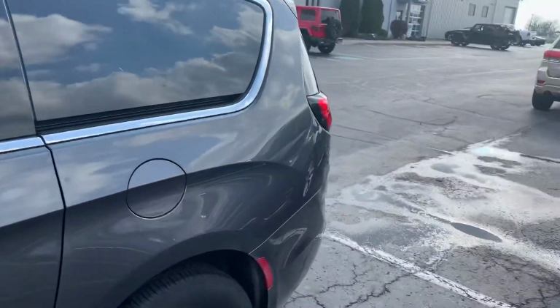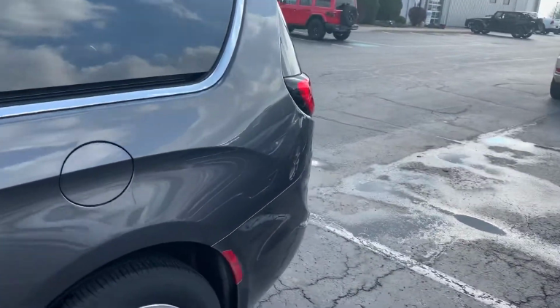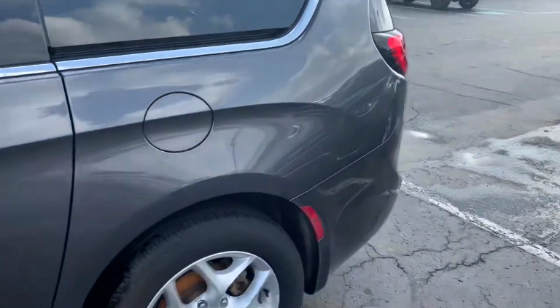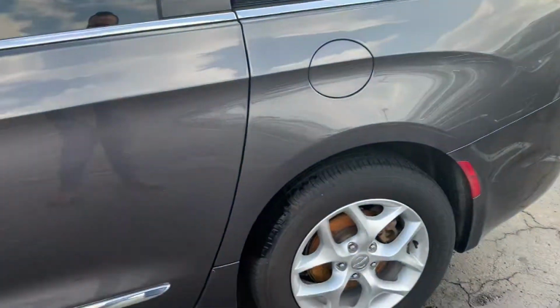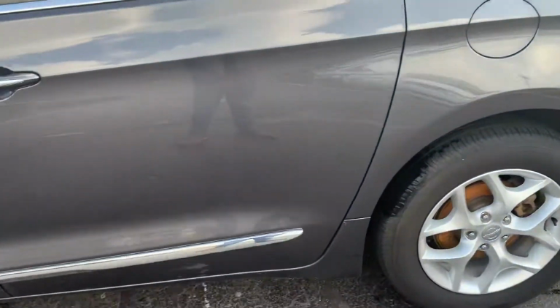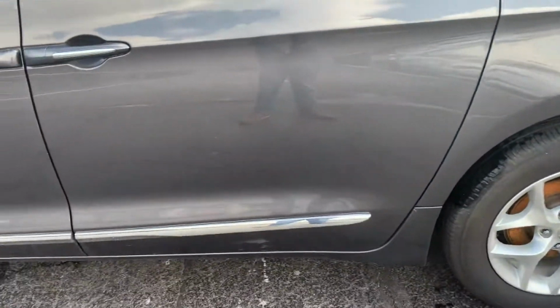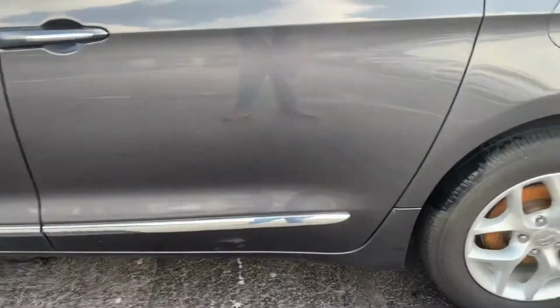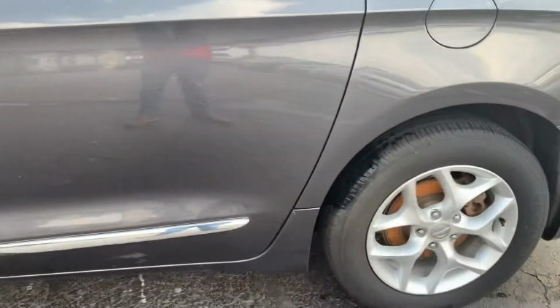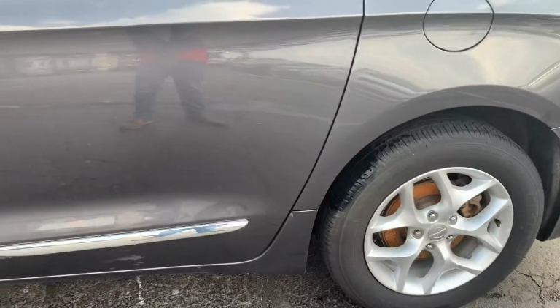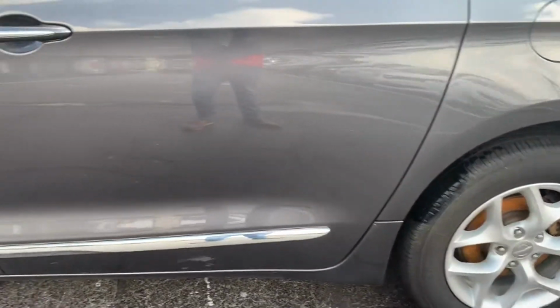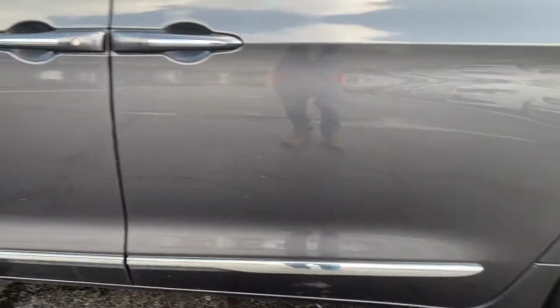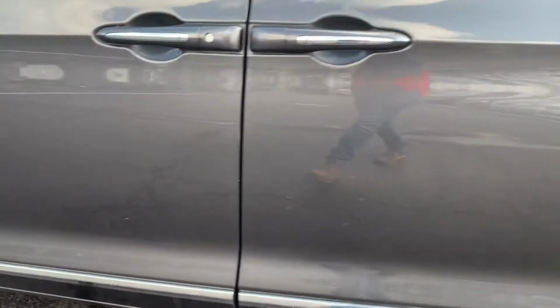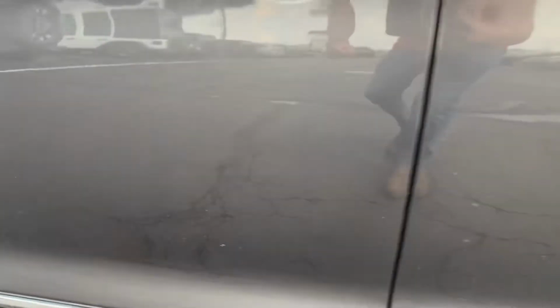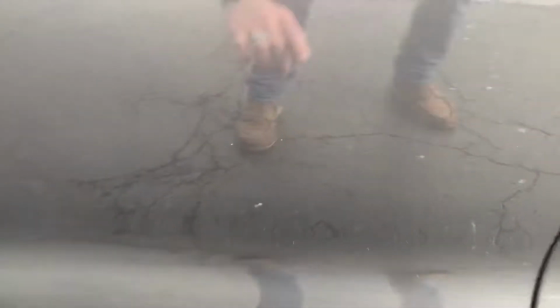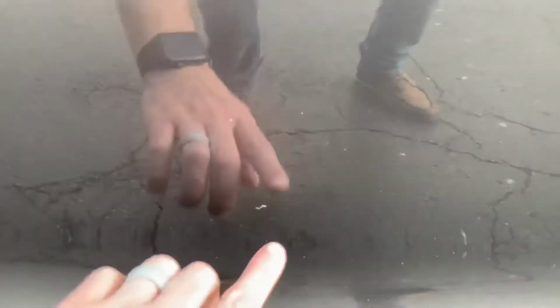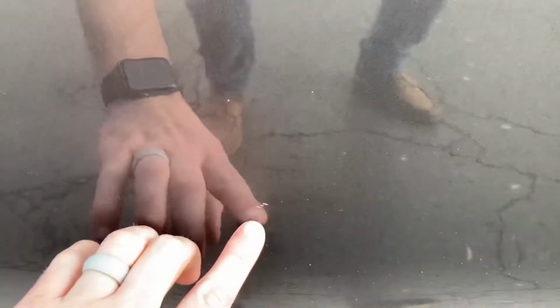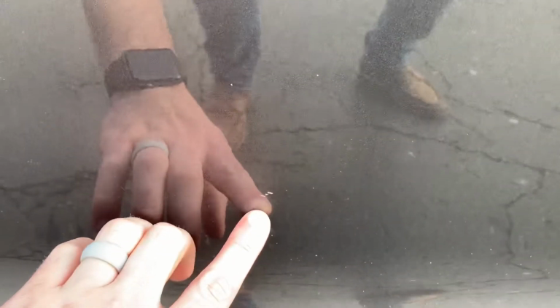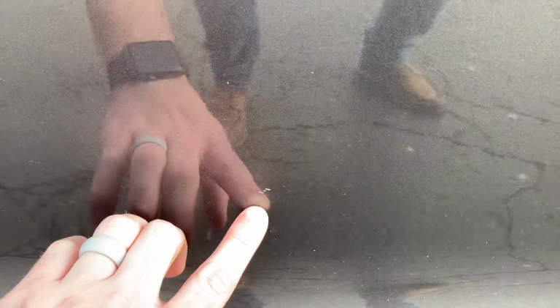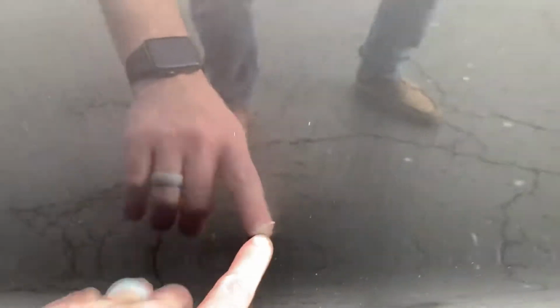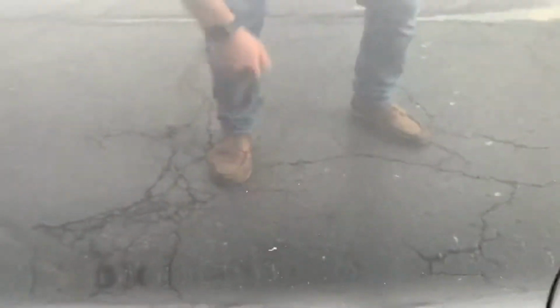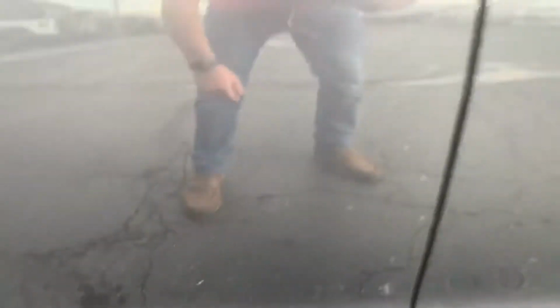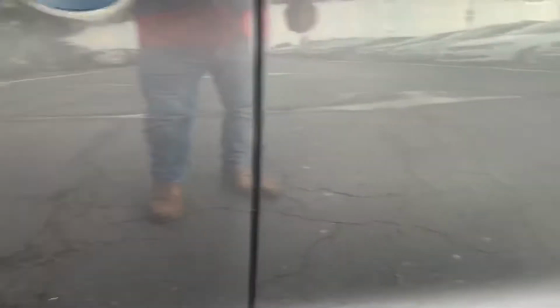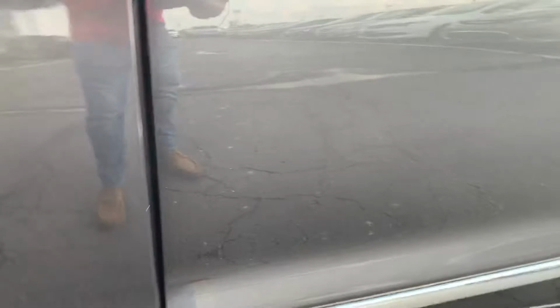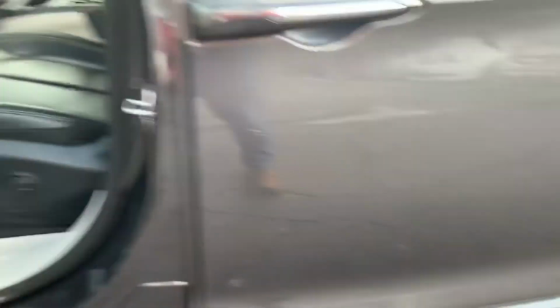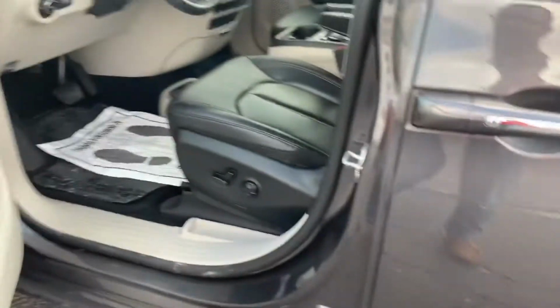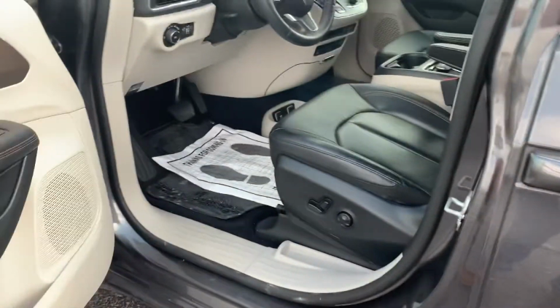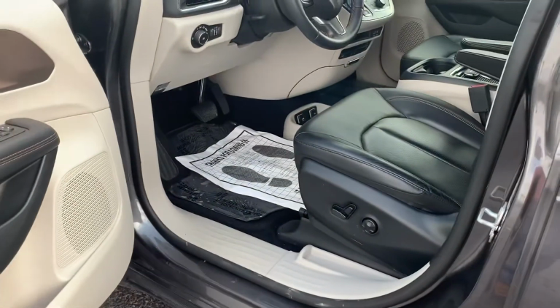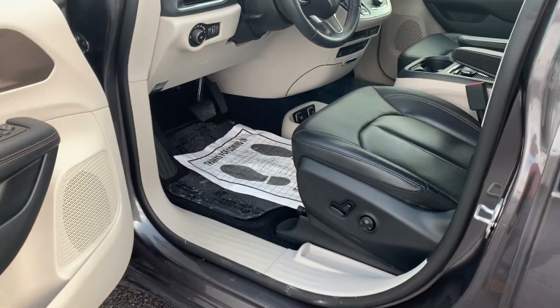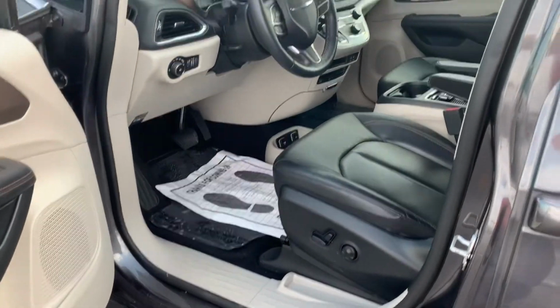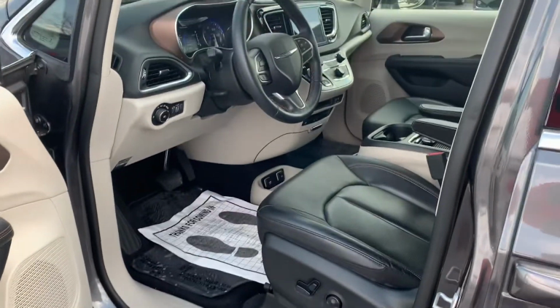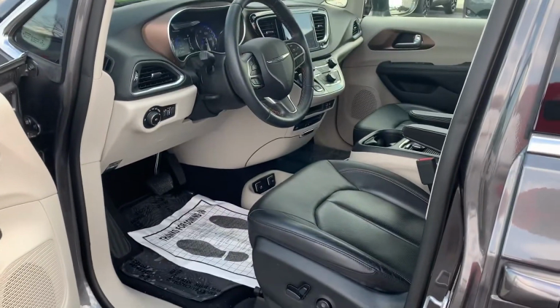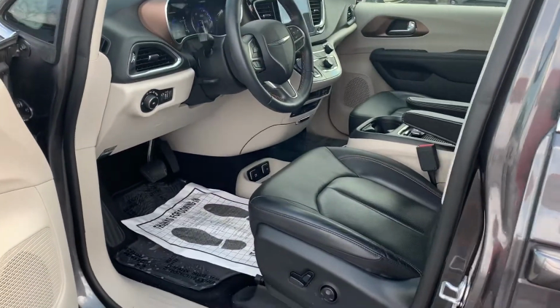I would say exterior probably an 8.5, and probably about the same for the interior. There's a little bit of scratch down here that you'll see. Coming inside — looks like someone got in here with muddy shoes, so you'll have to forgive me for that.